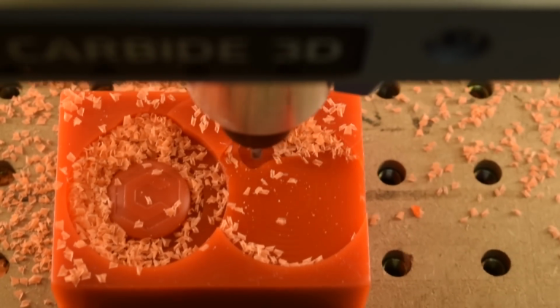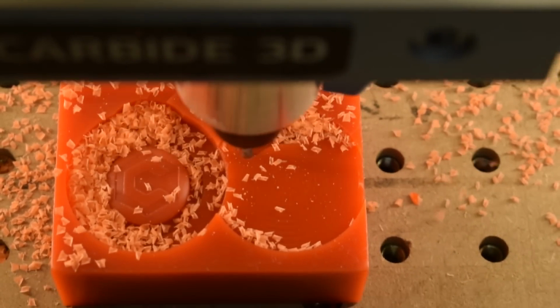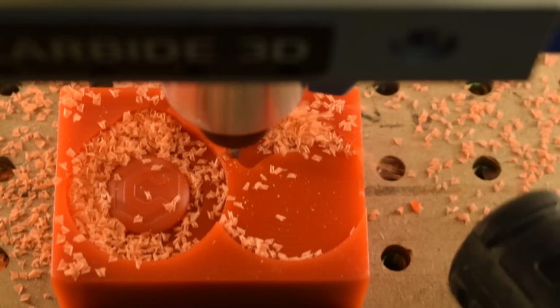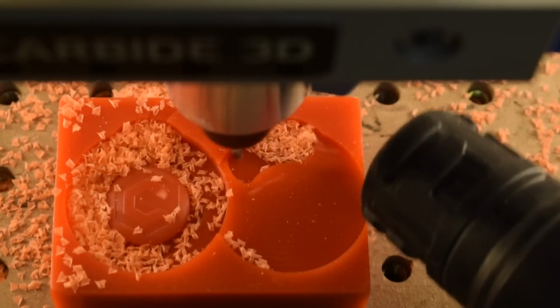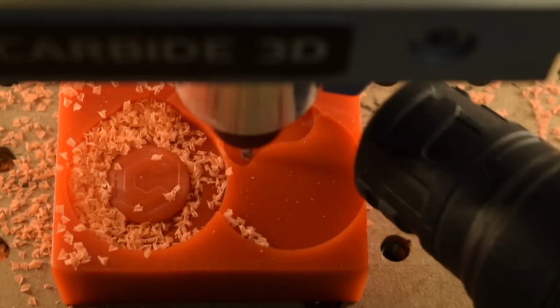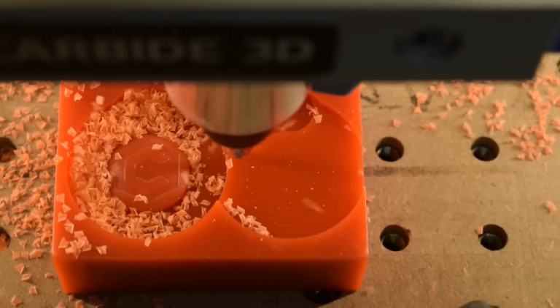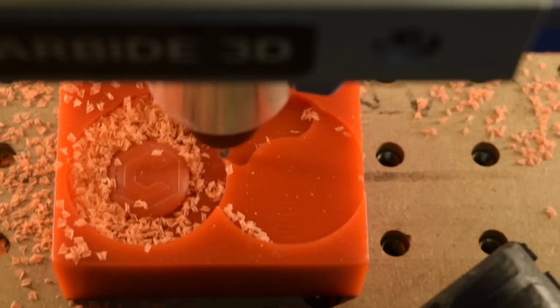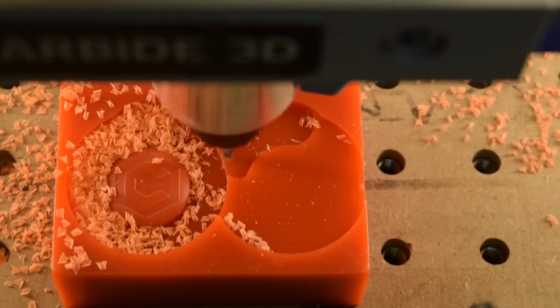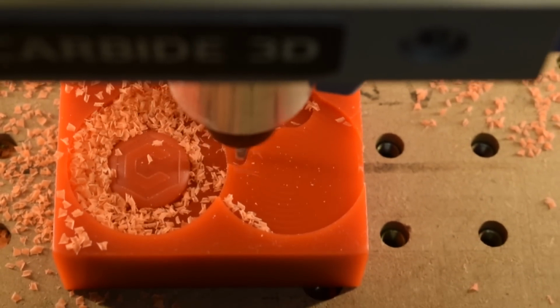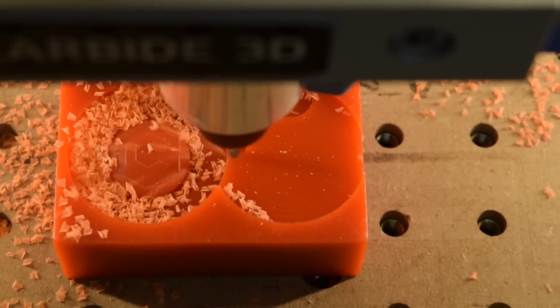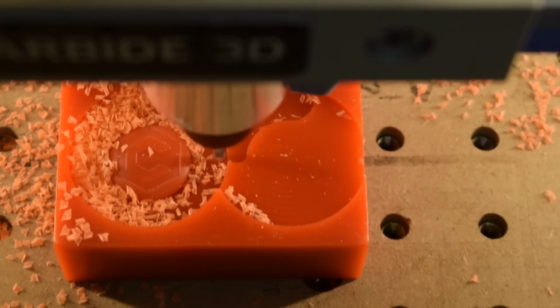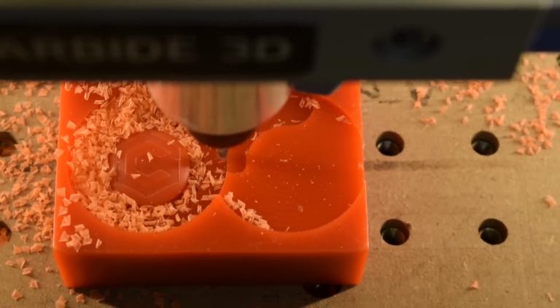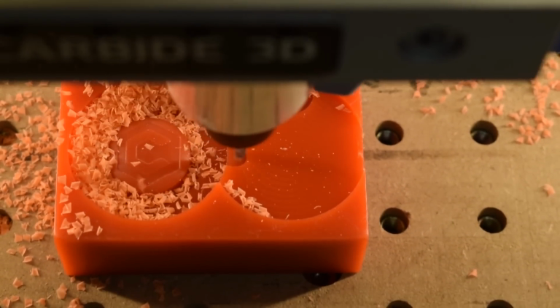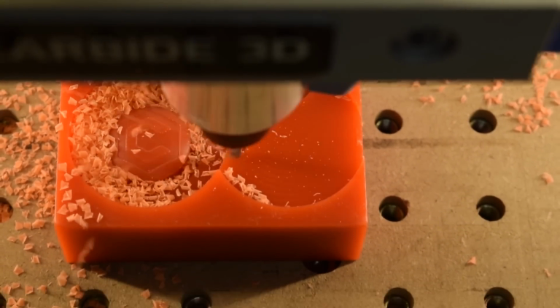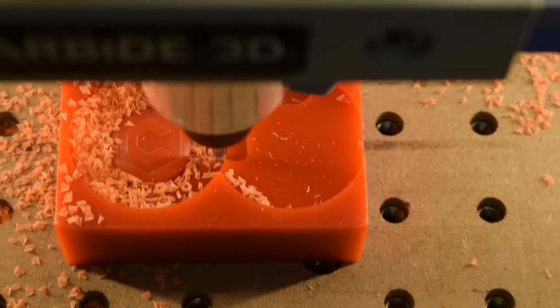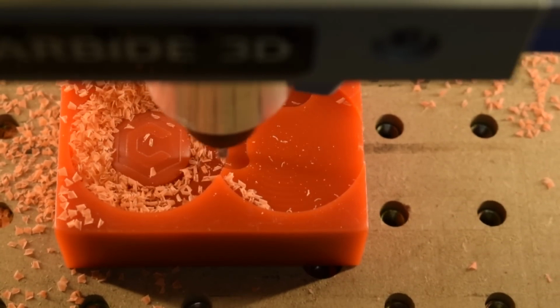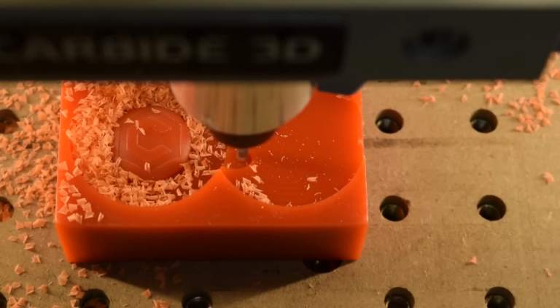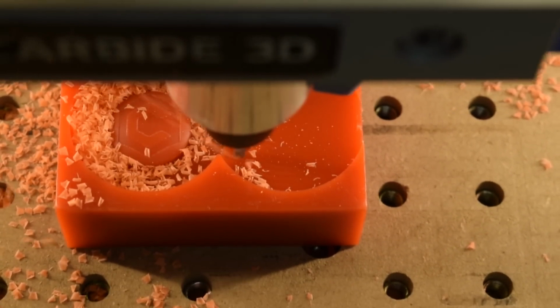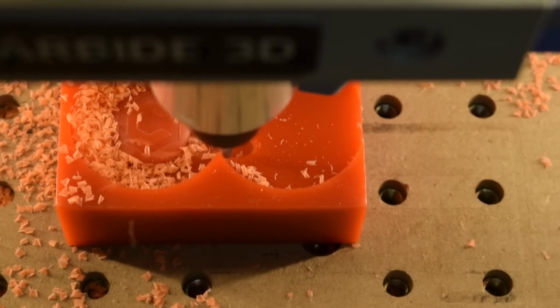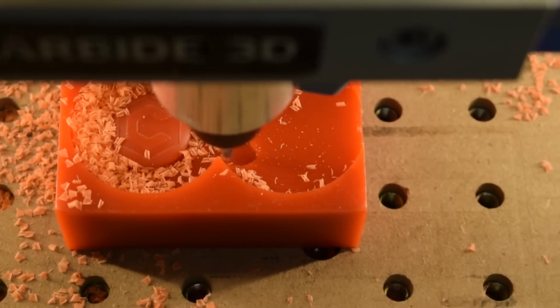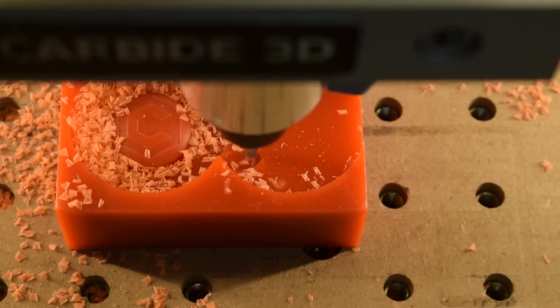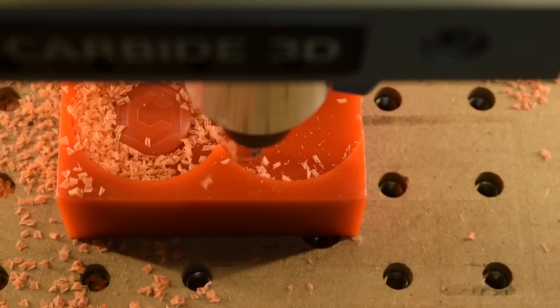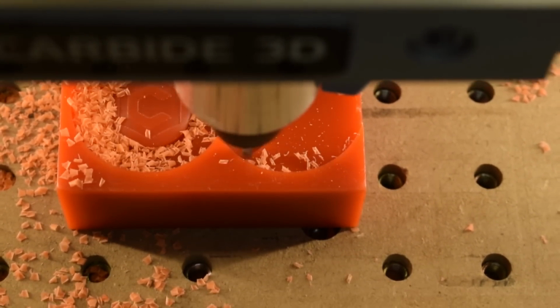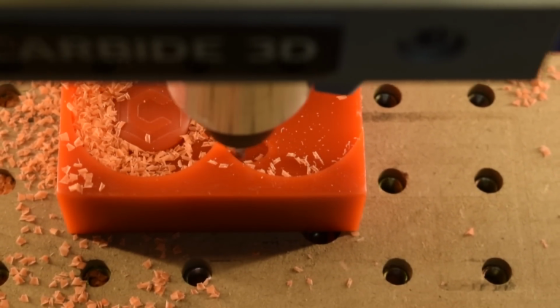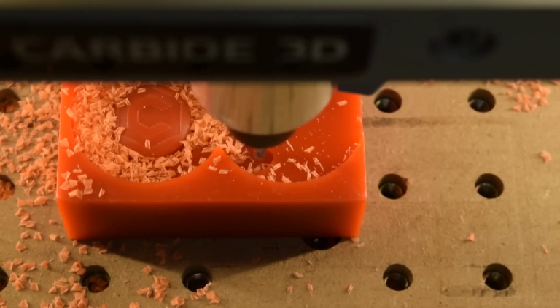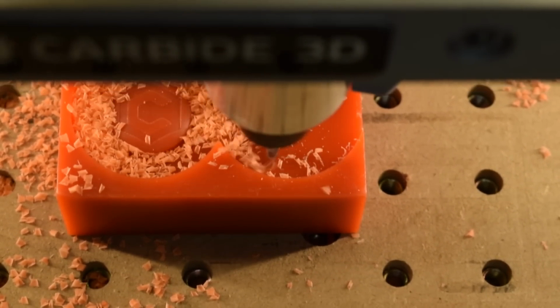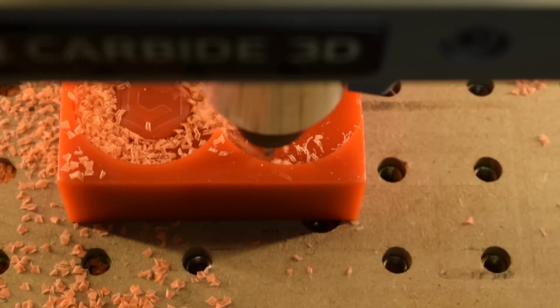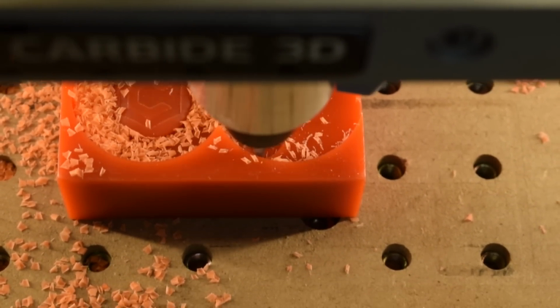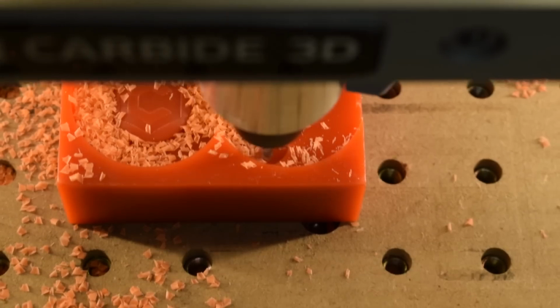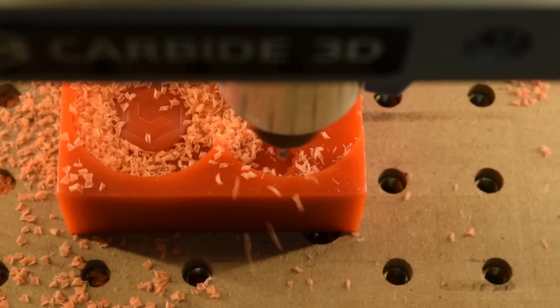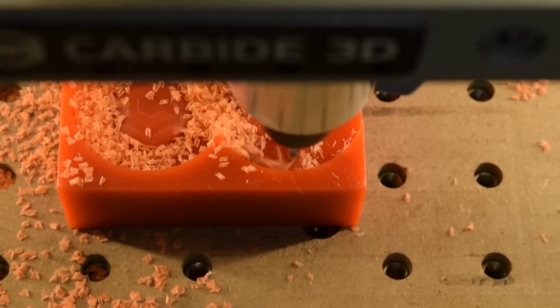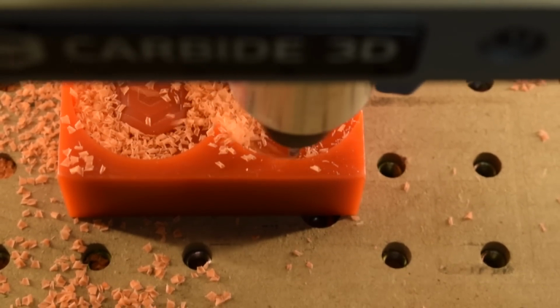I know I could go deeper with my depth of cut, but here I'm looking to play it safe. If you make big soft chips that can't be cleared from the endmill fast enough, you'll clog the flutes and start melting wax. Also, because I'm only using double-sided tape to hold this block down, I want to keep my cutting forces relatively low.